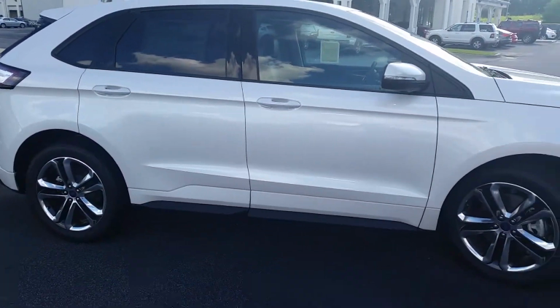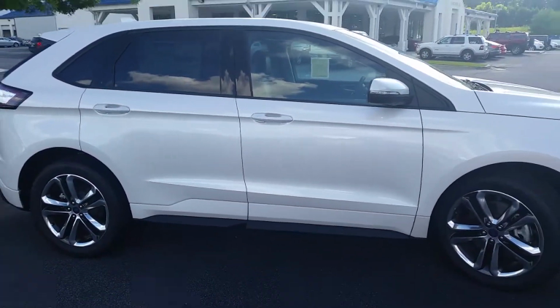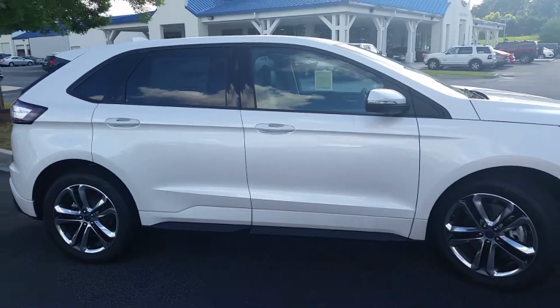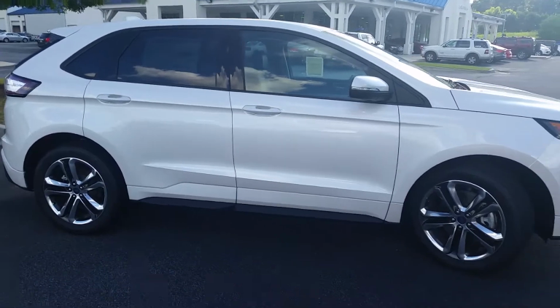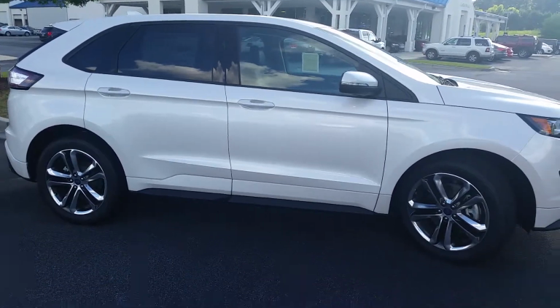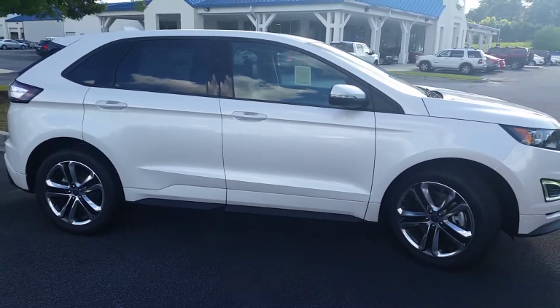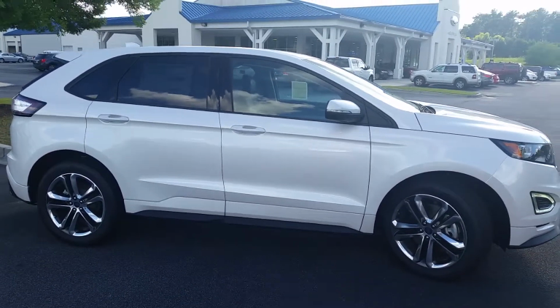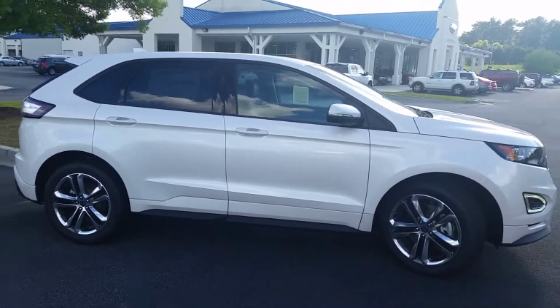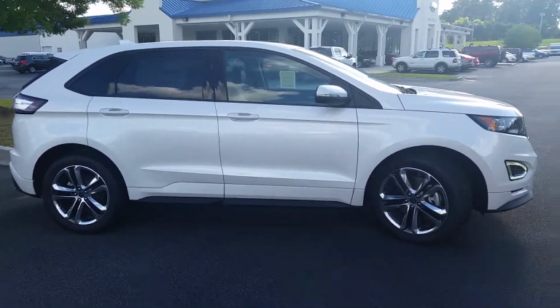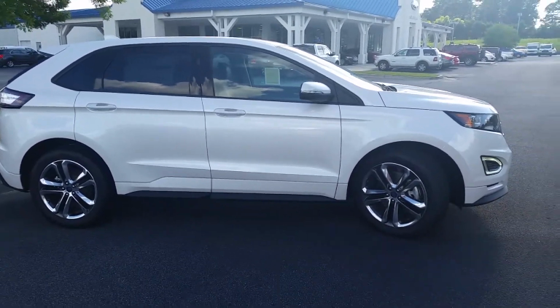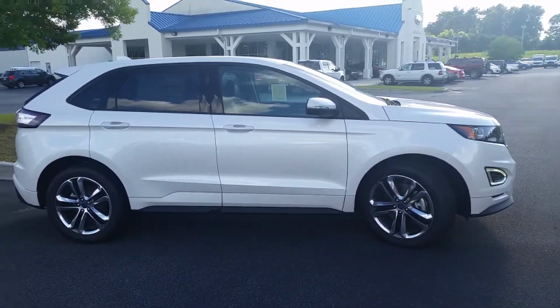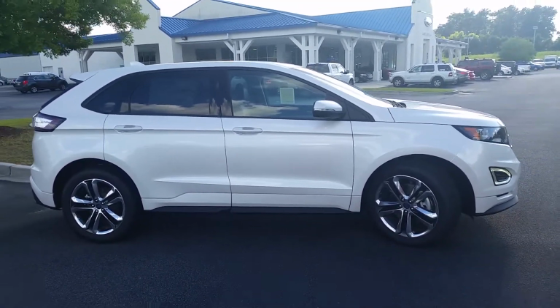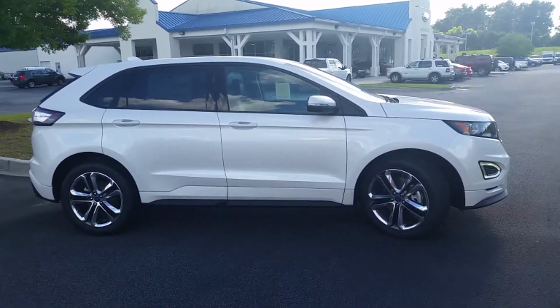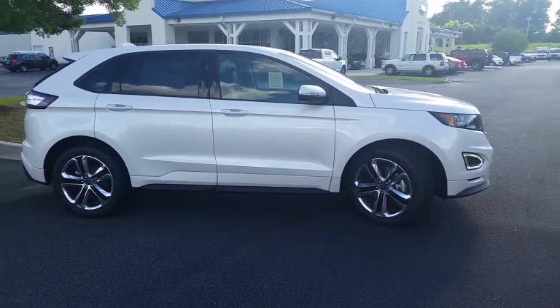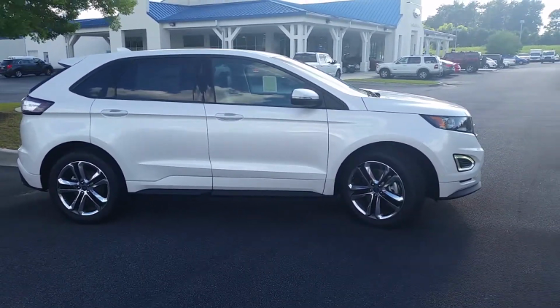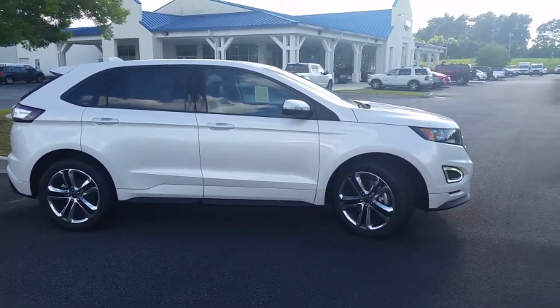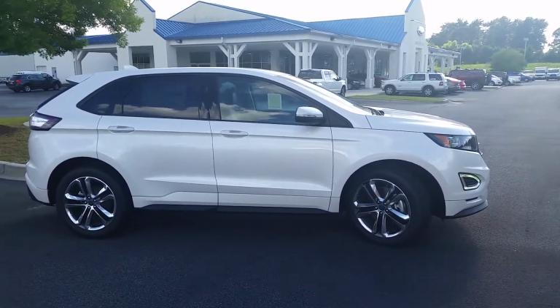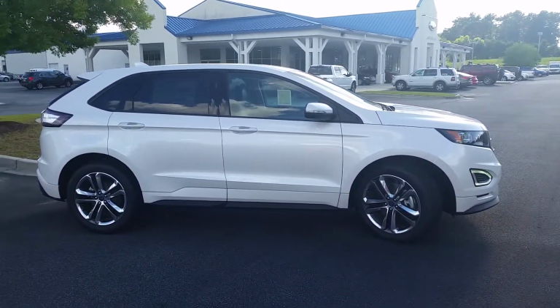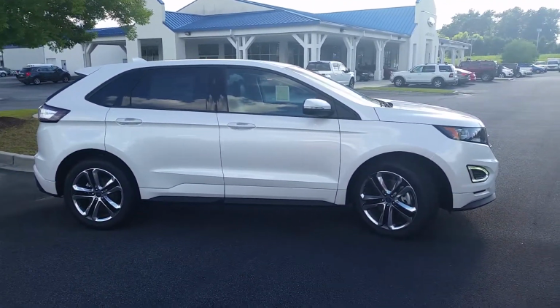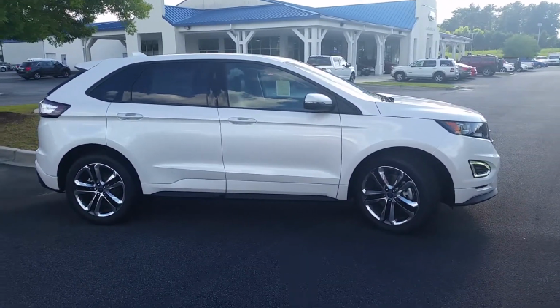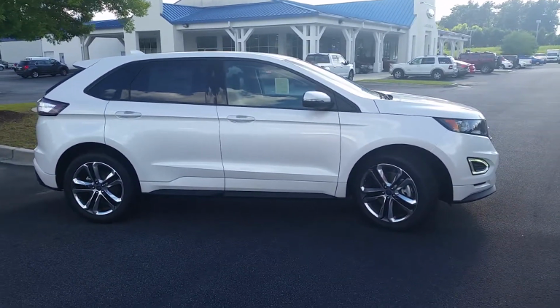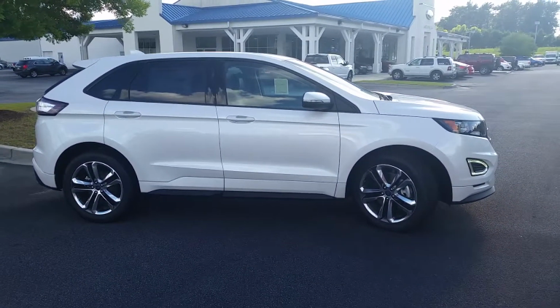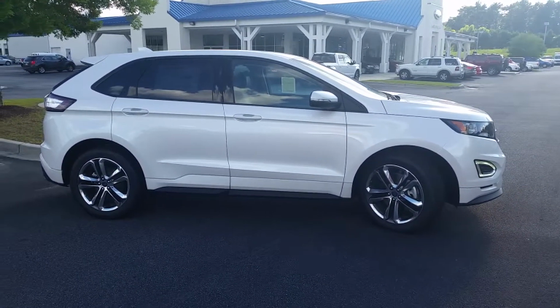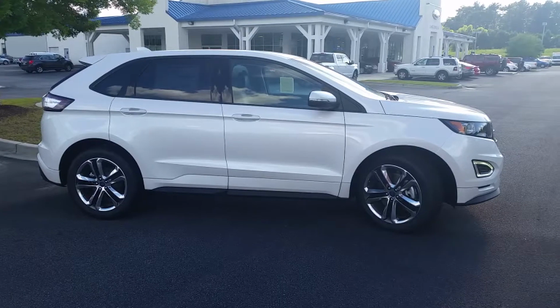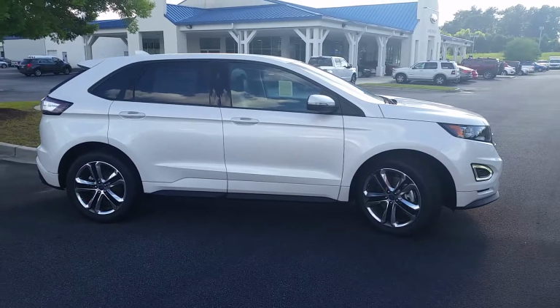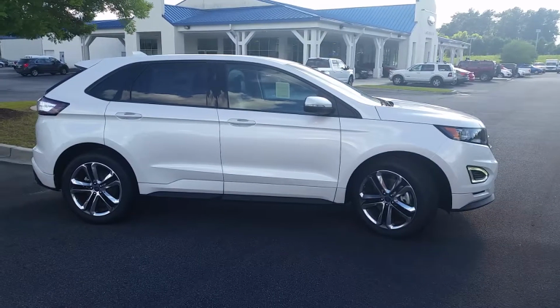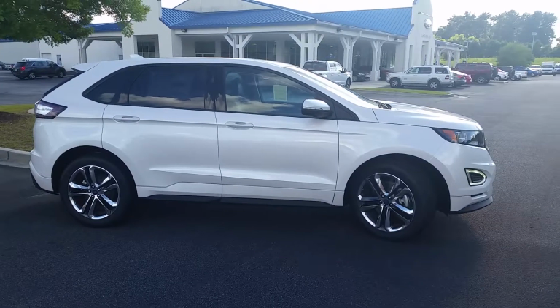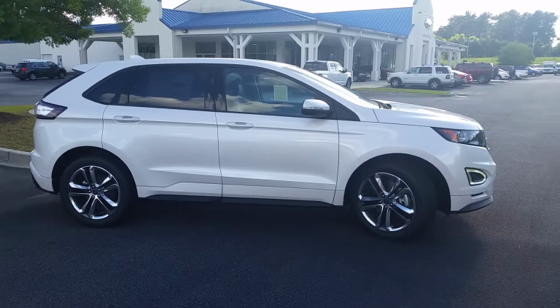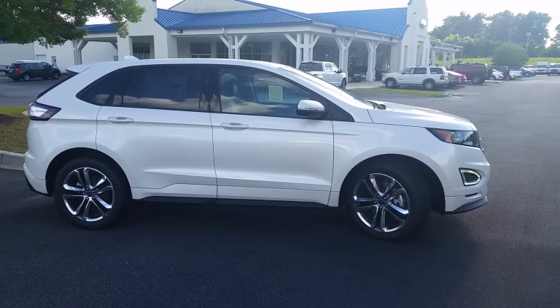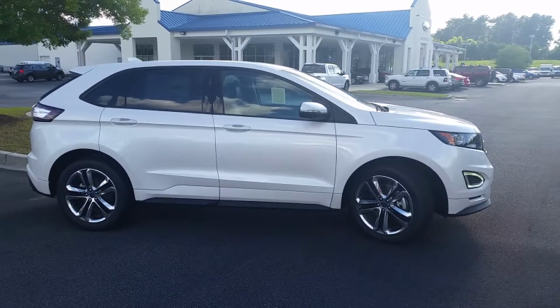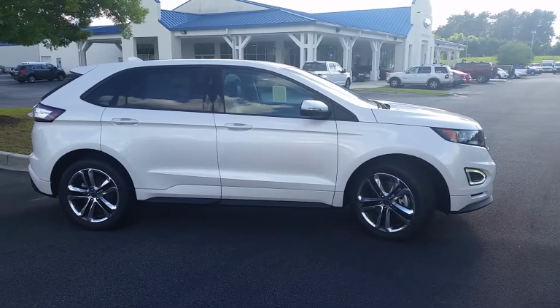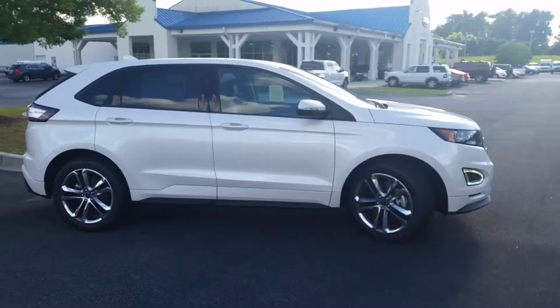When you have a moment, give me a call, and we'll get your Edmunds price guarantee on this one as well. Thank you so much, we'll talk to you soon.